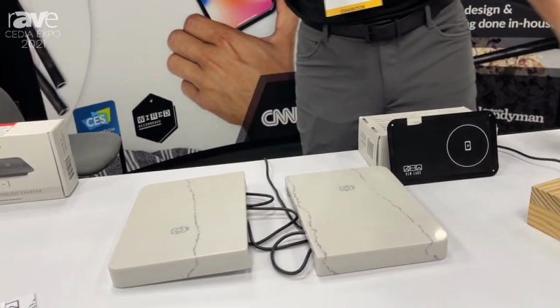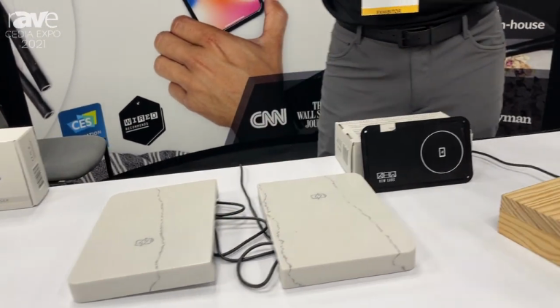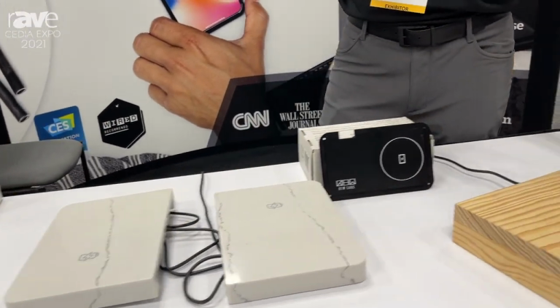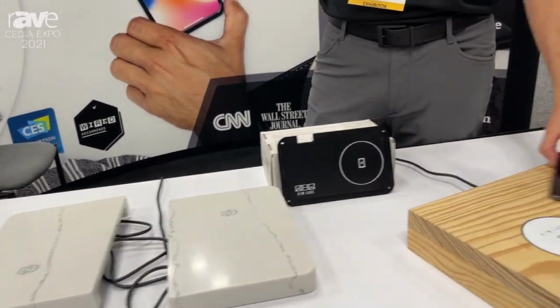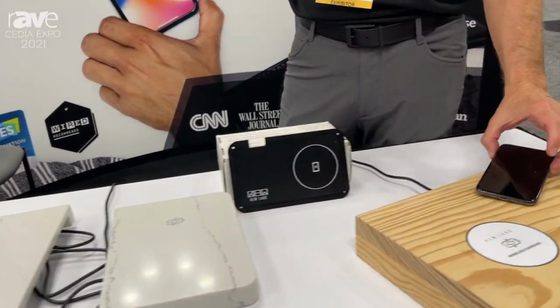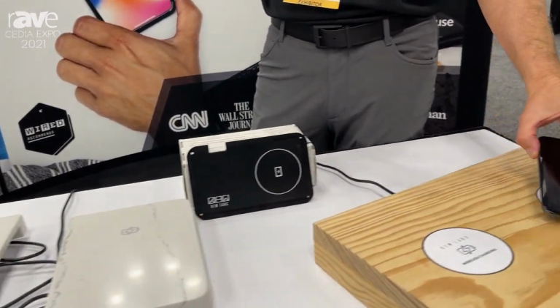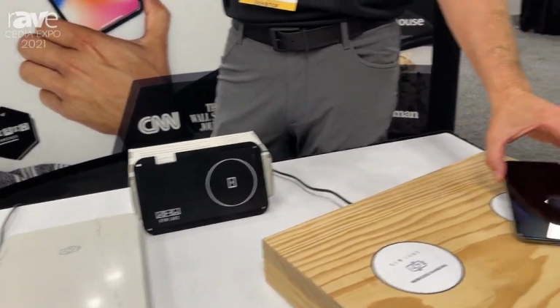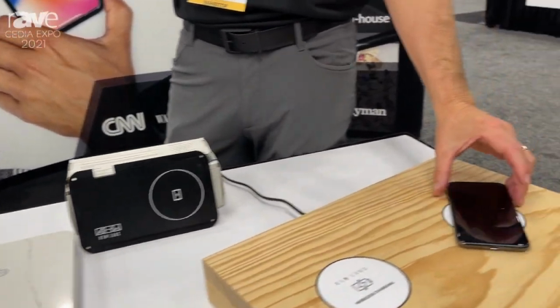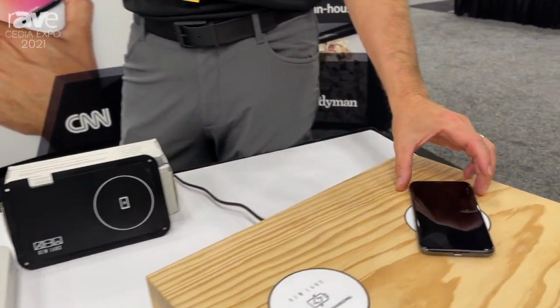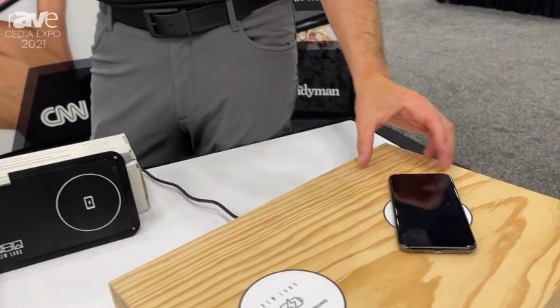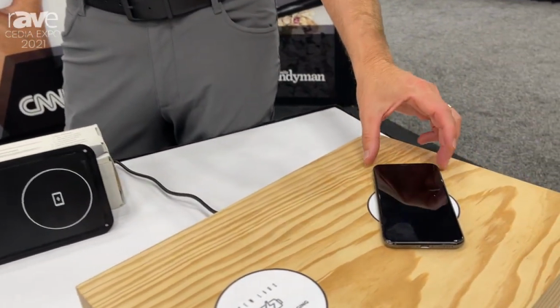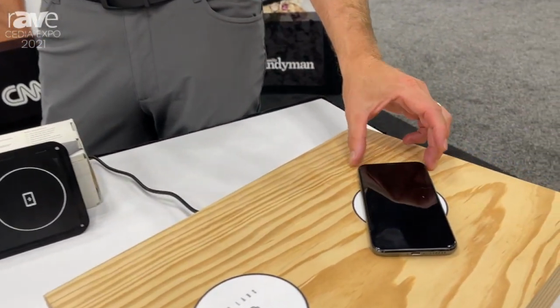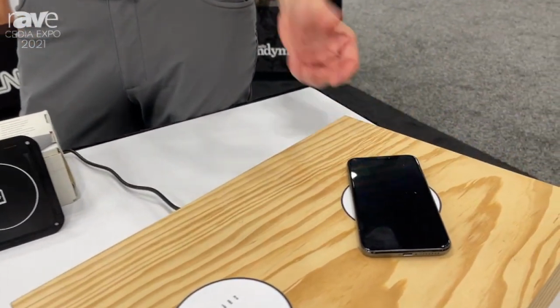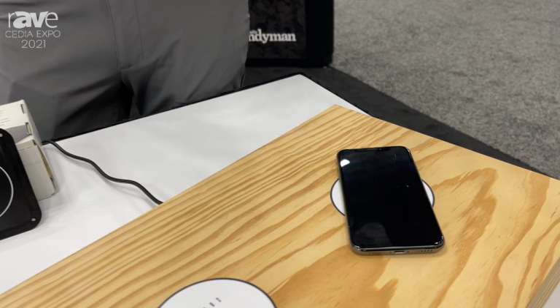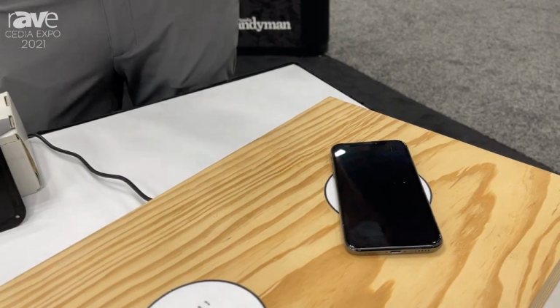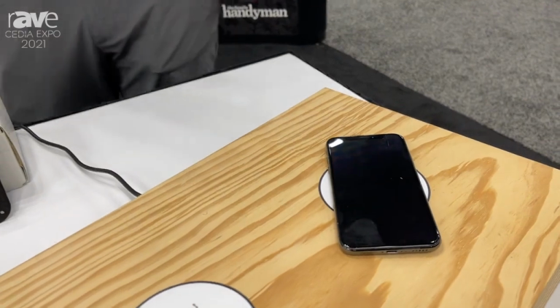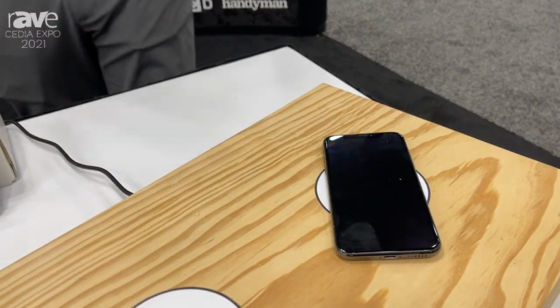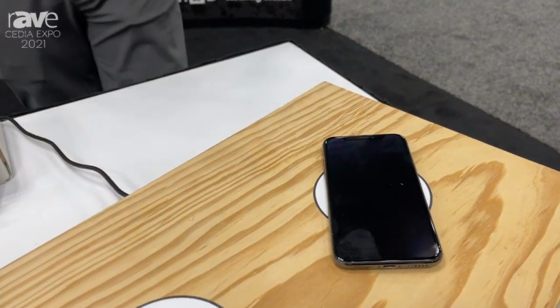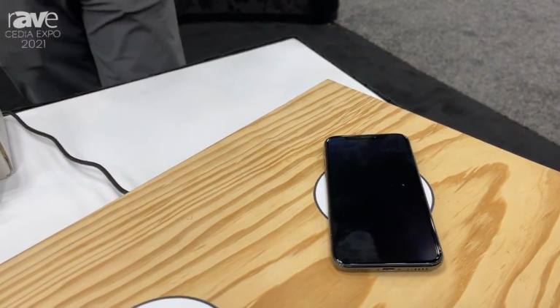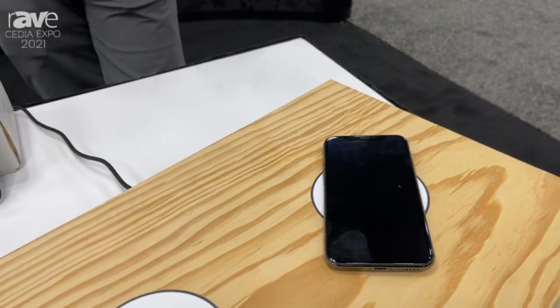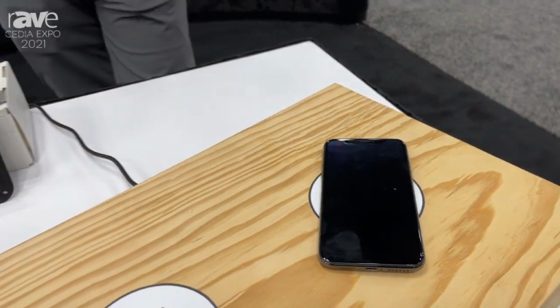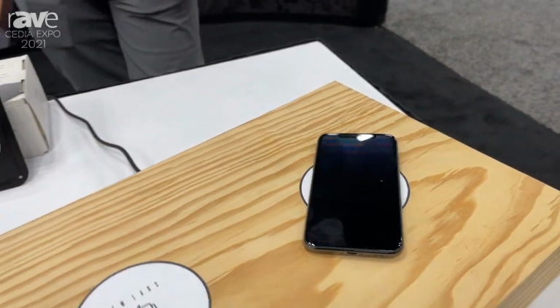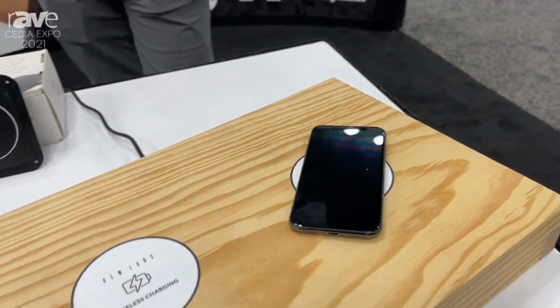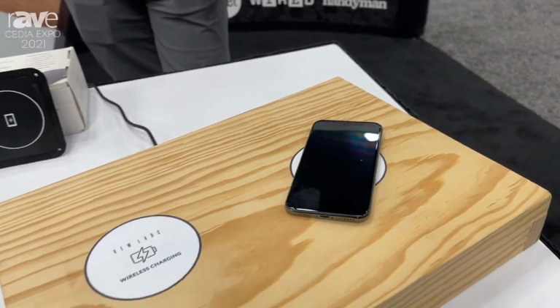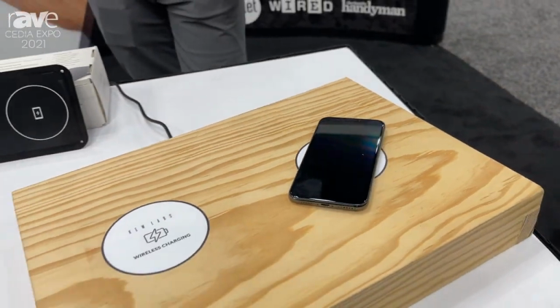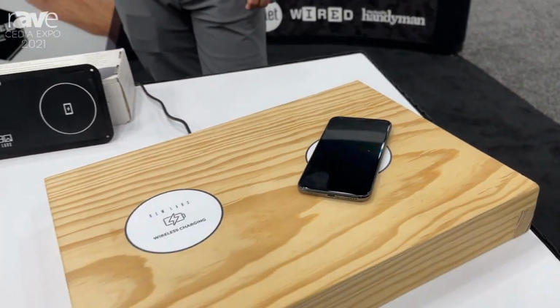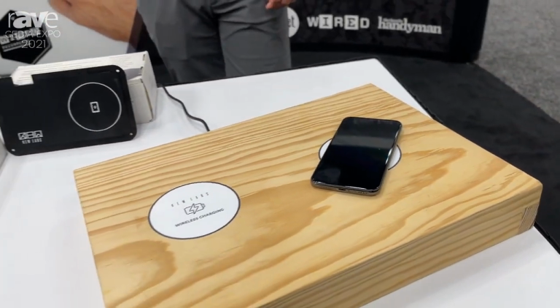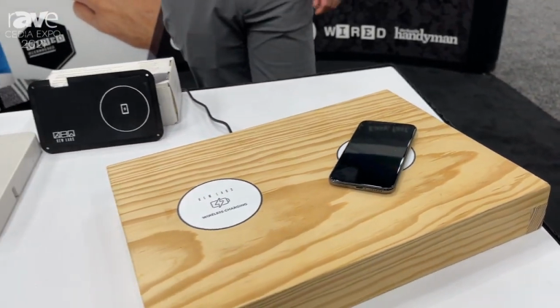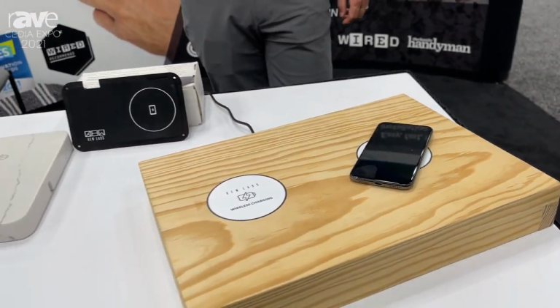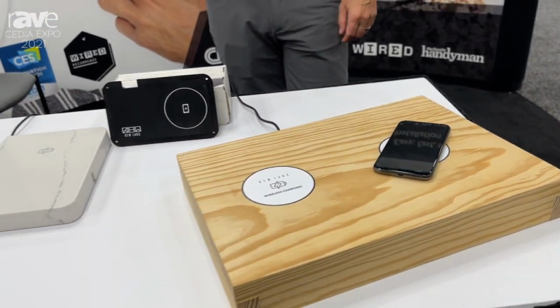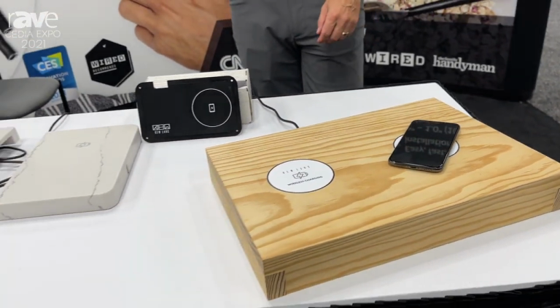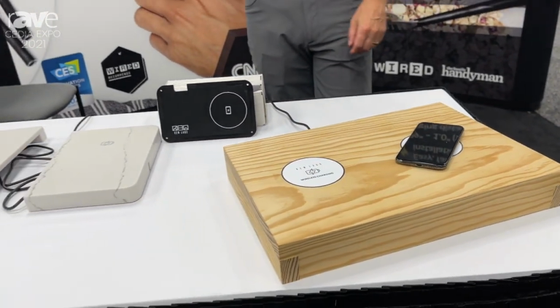Once you put your phone onto the charging surface, it beeps to give you an audio confirmation that you are charging and you have a good charge.